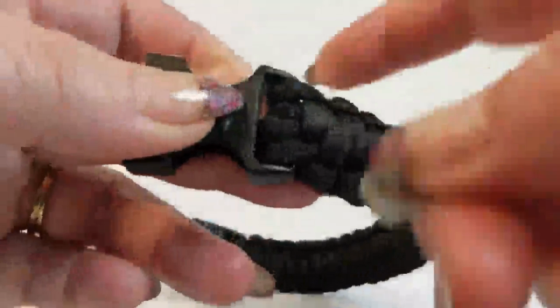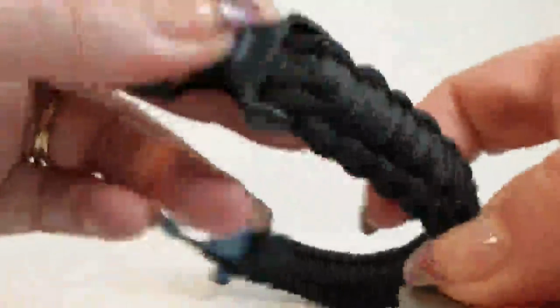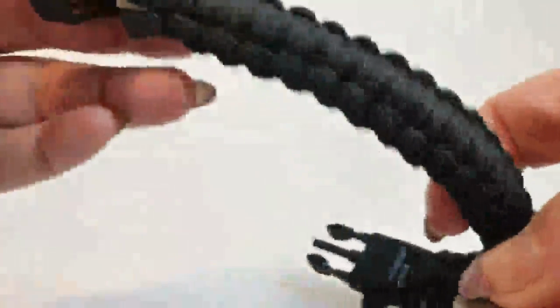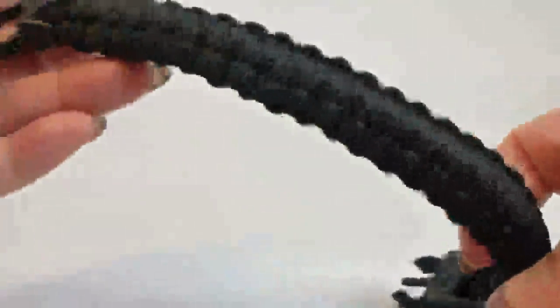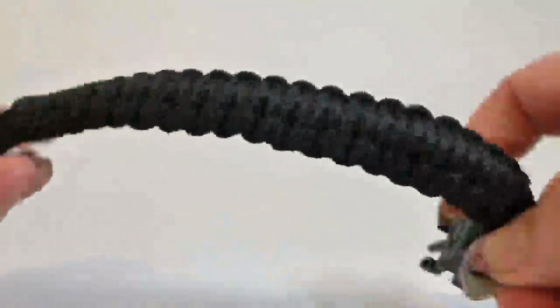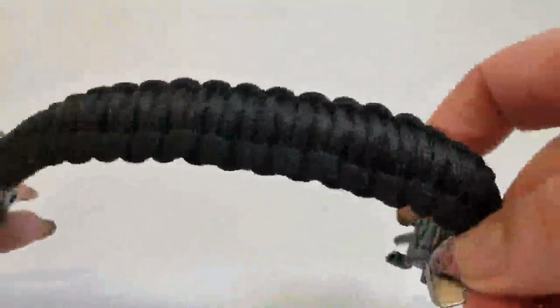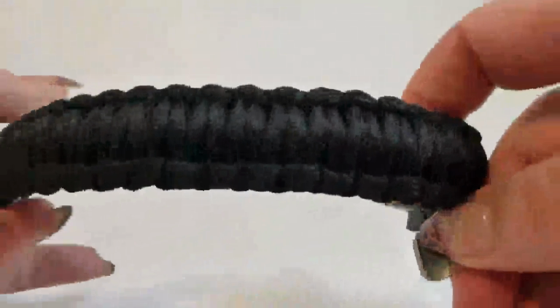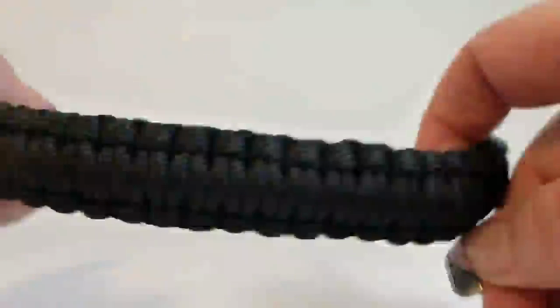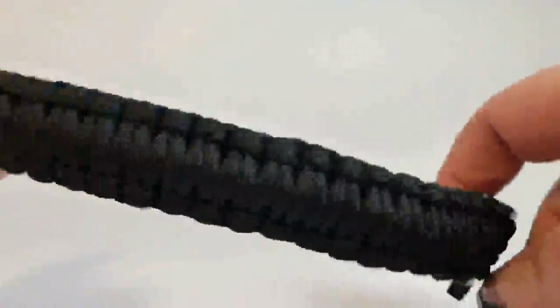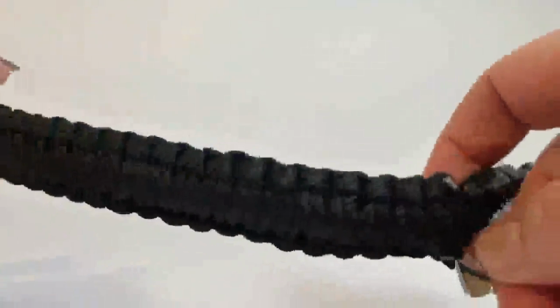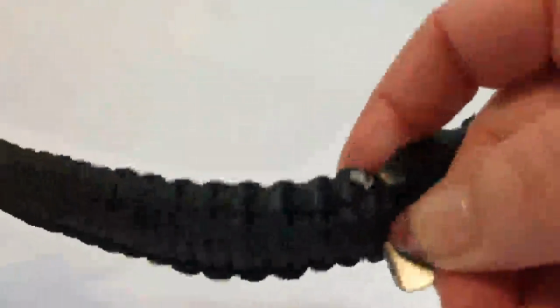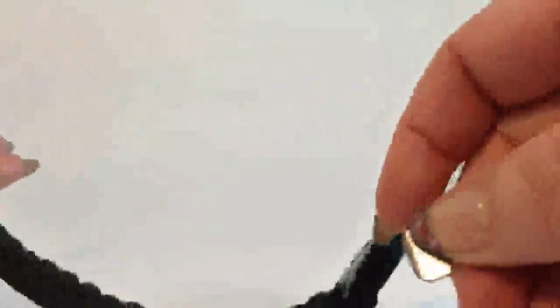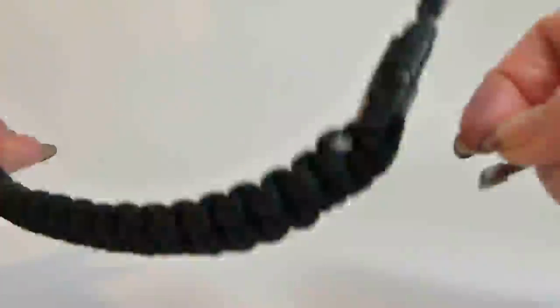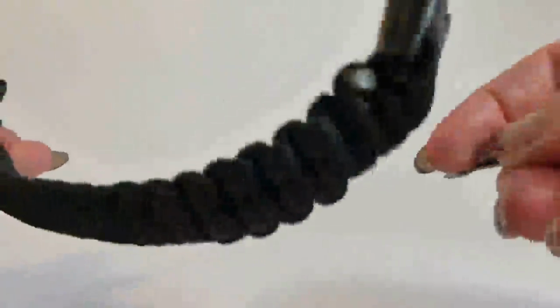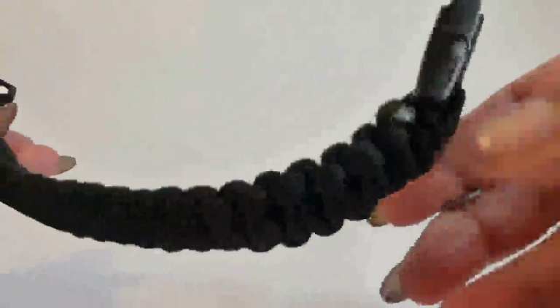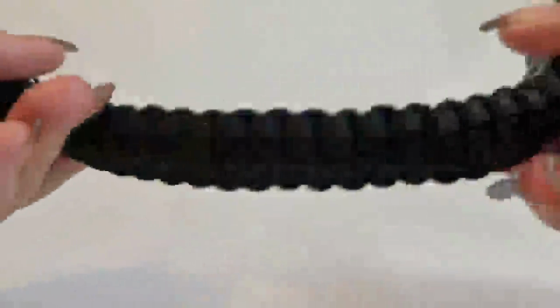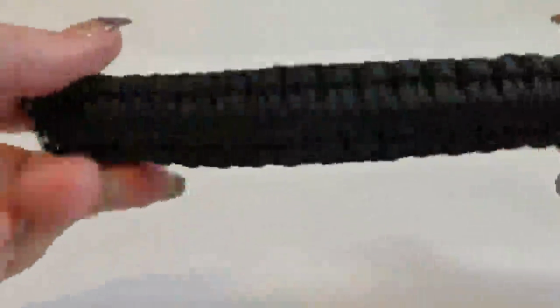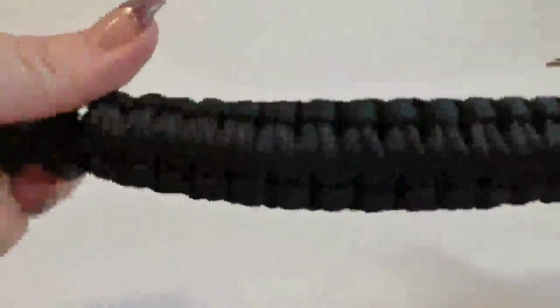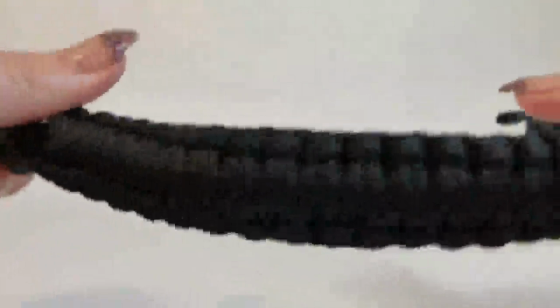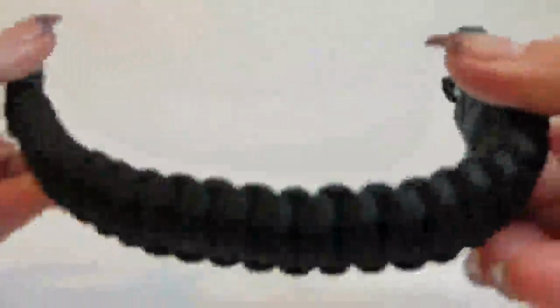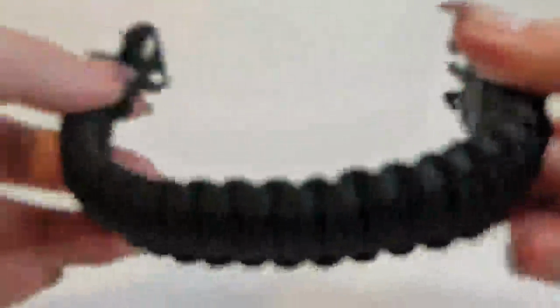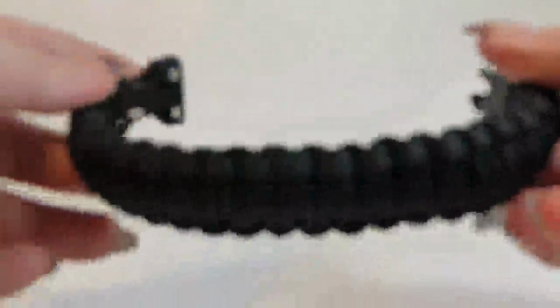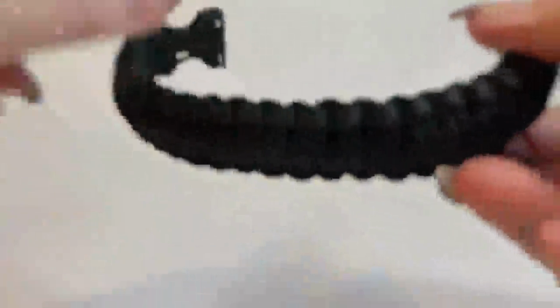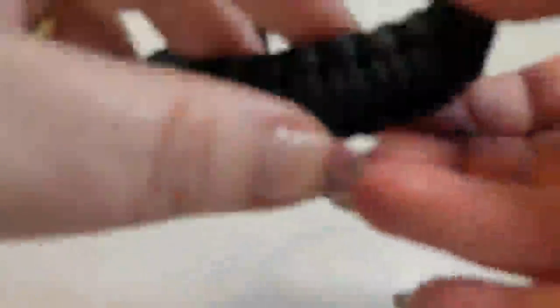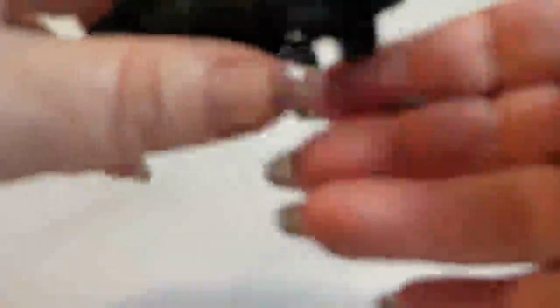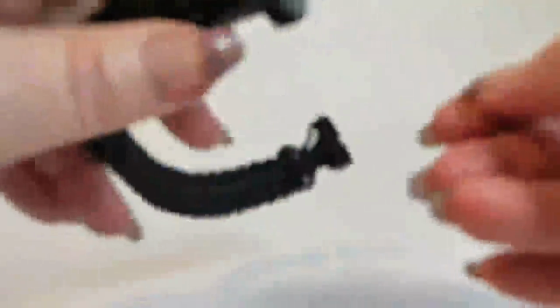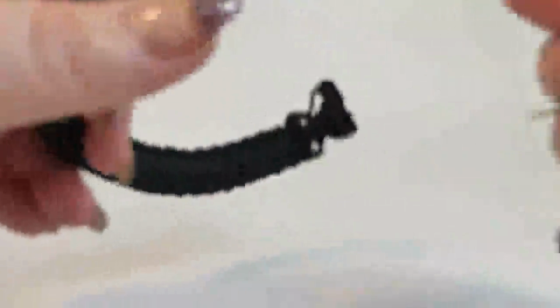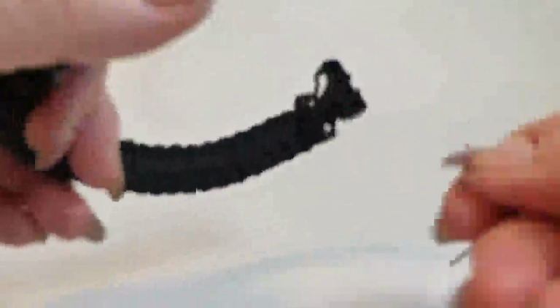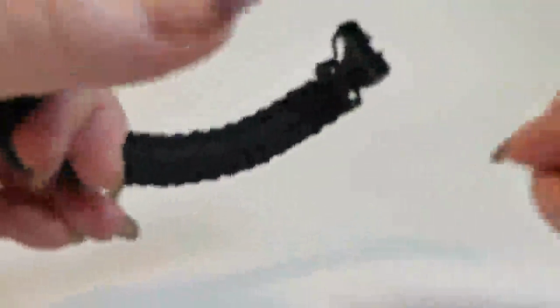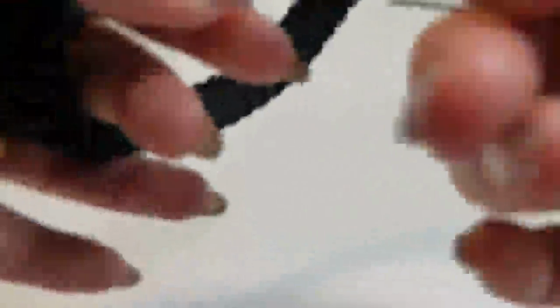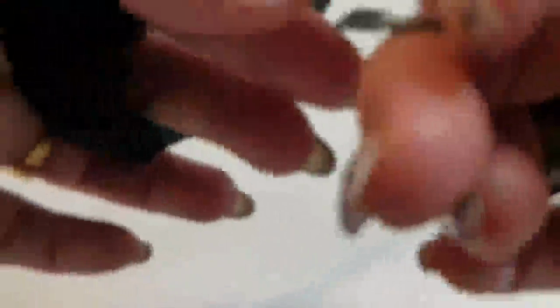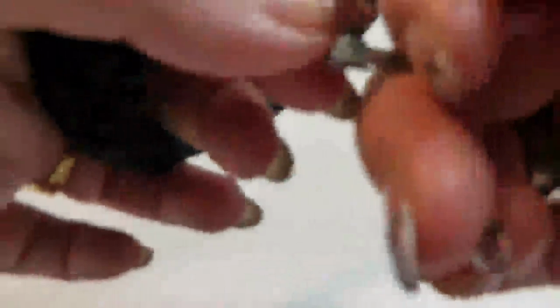You can disassemble this bracelet into a lot of 11 and a half foot piece of cord, in case you need it for anything — who knows what you might need it for.